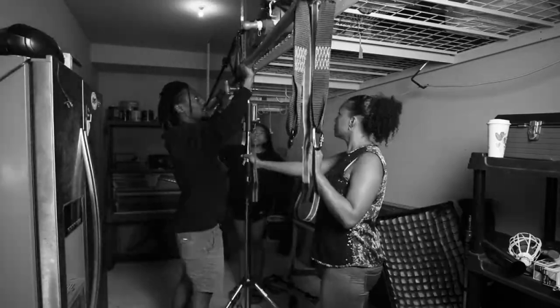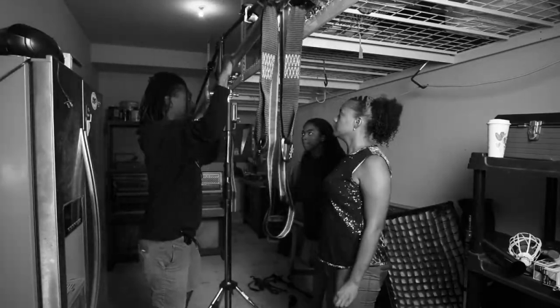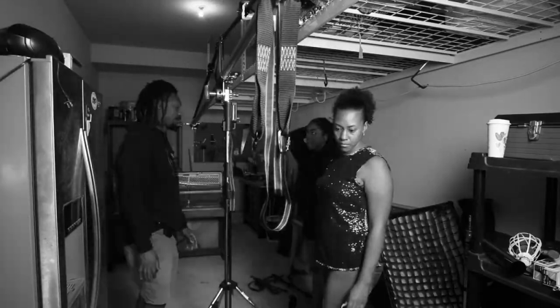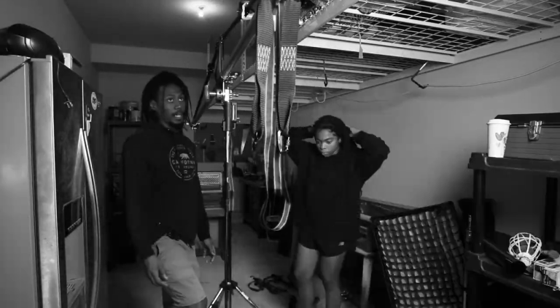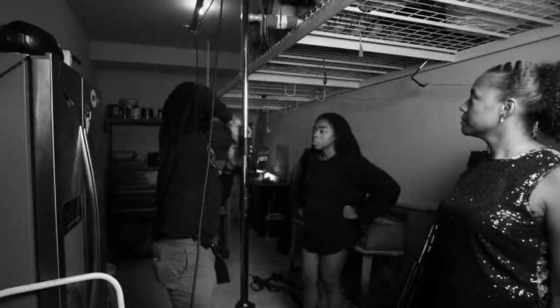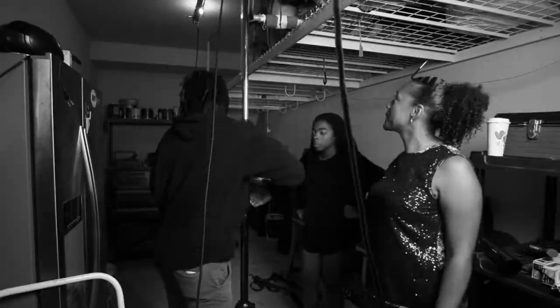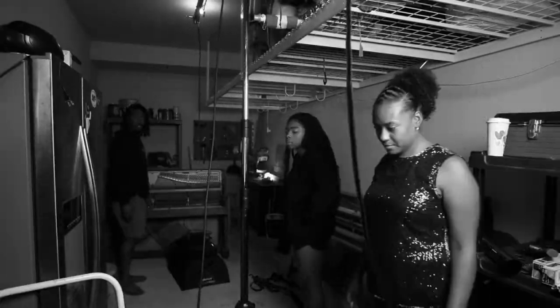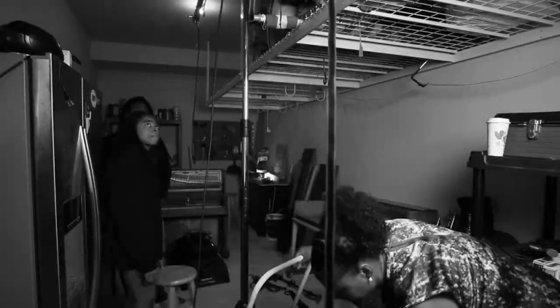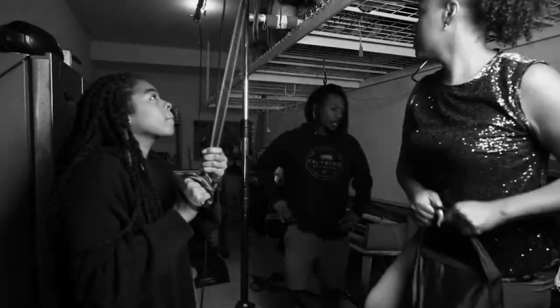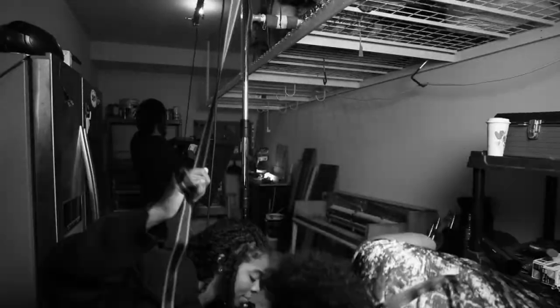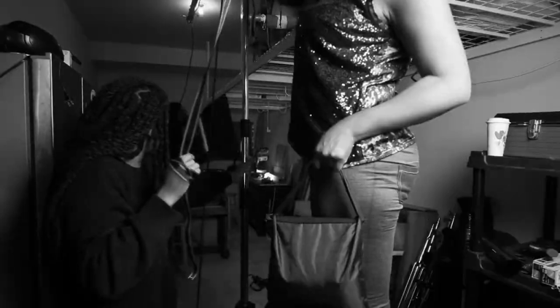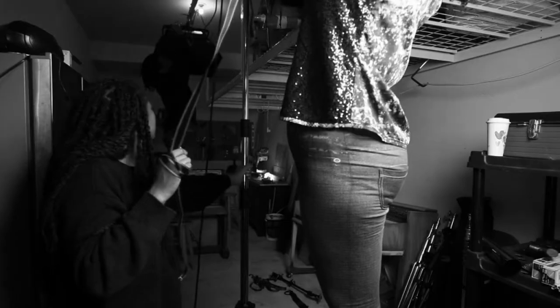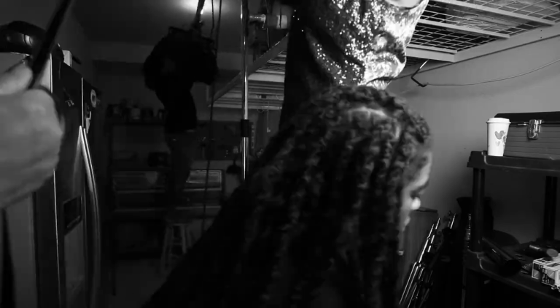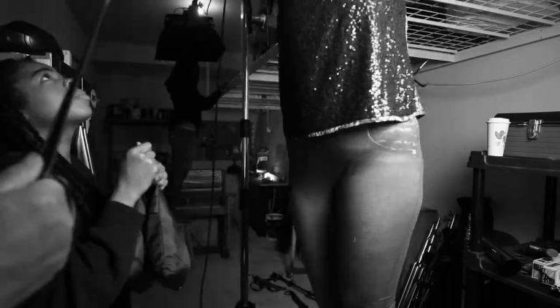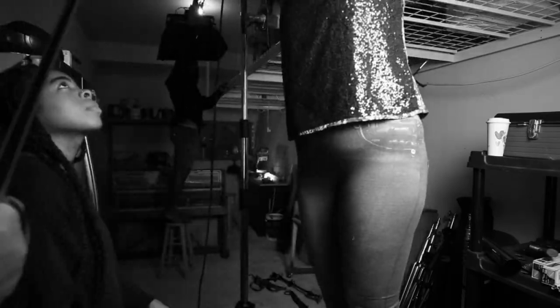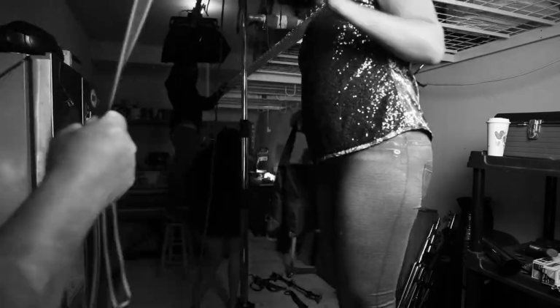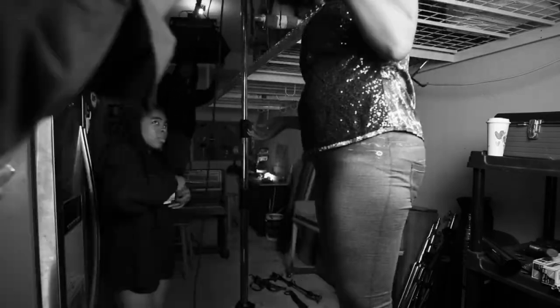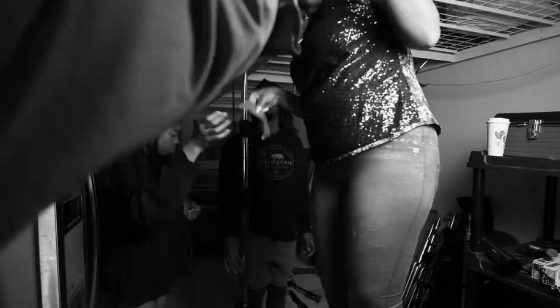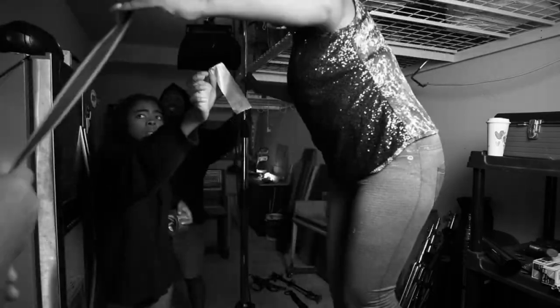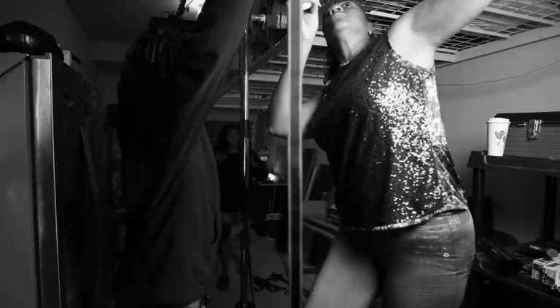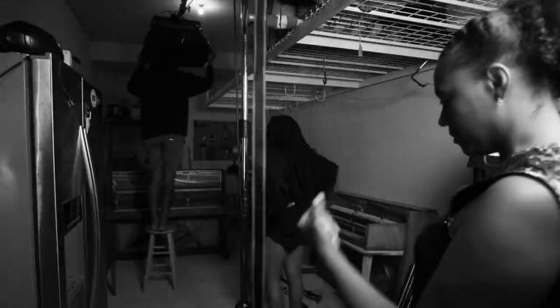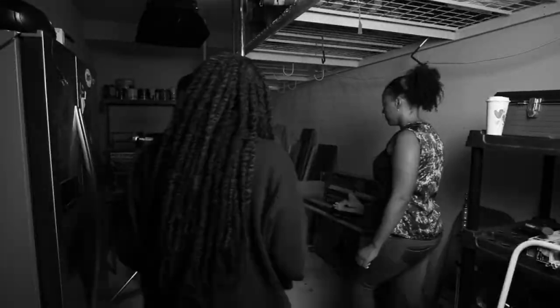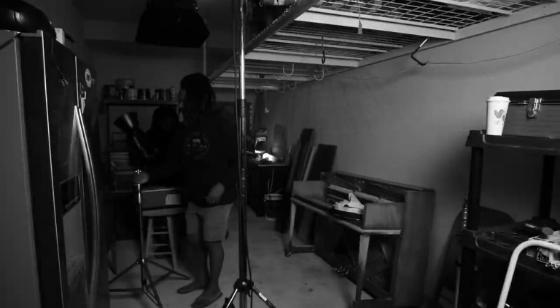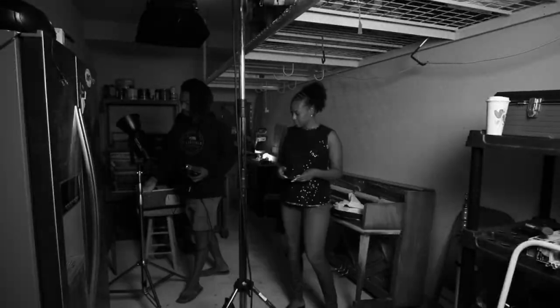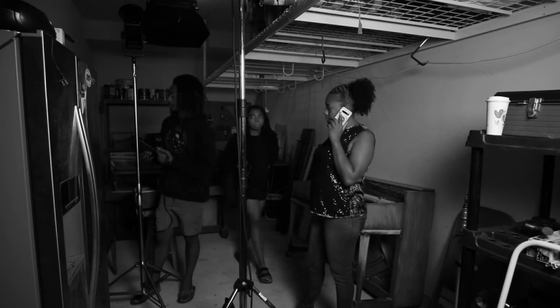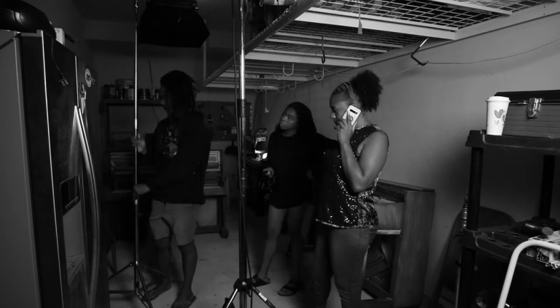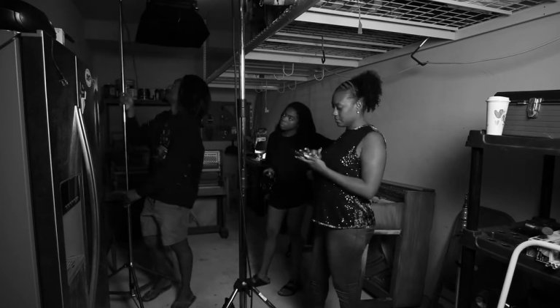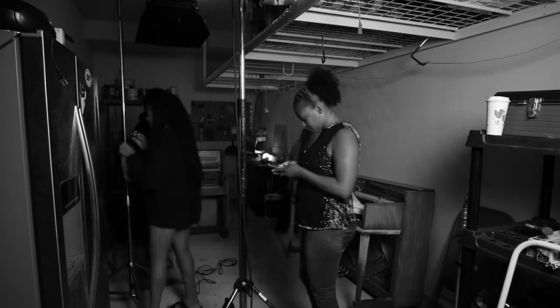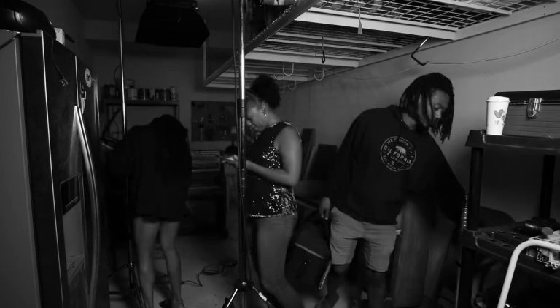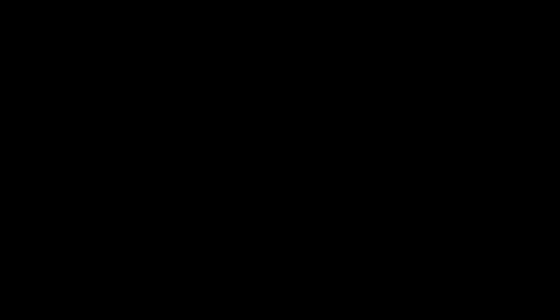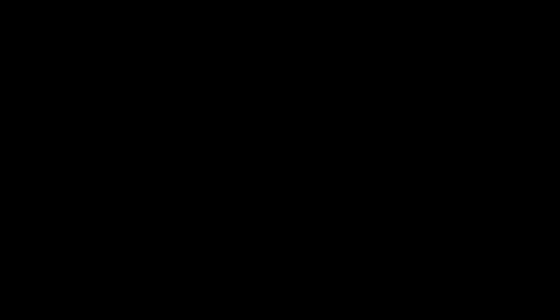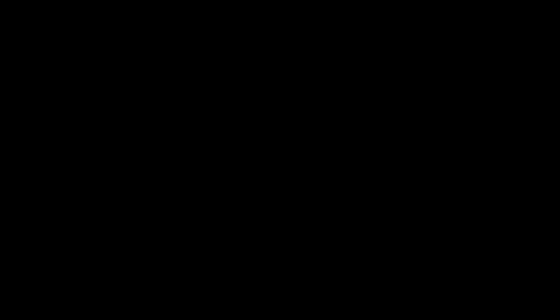We rigged a menace arm and put a Nova P300C on it. We set up a 120D Mark II to help lift the shadows and pointed it in the corner.